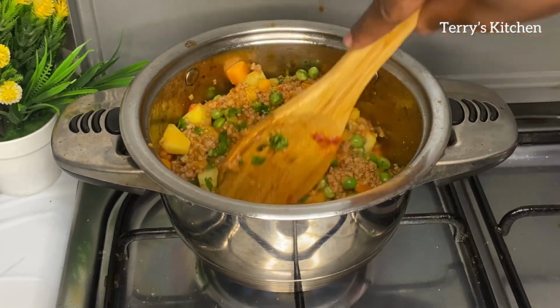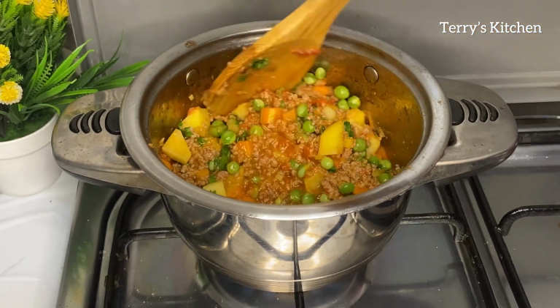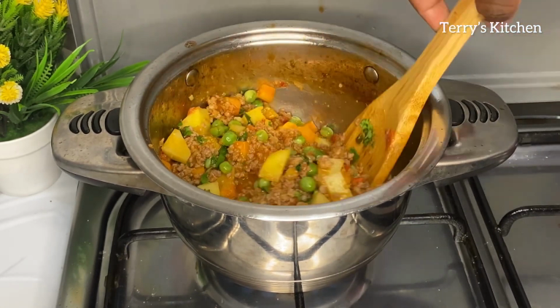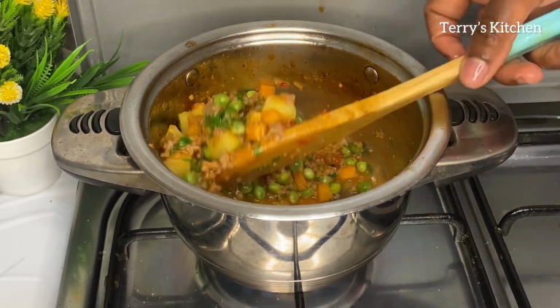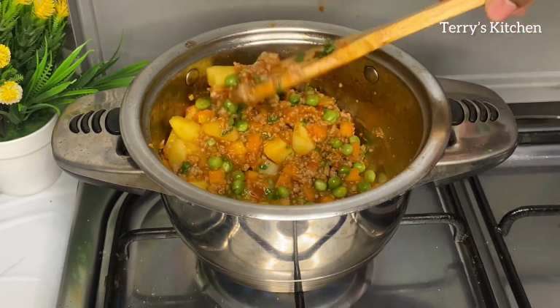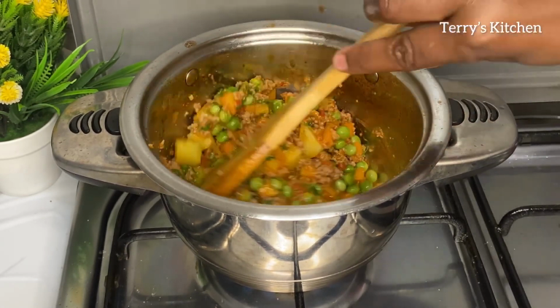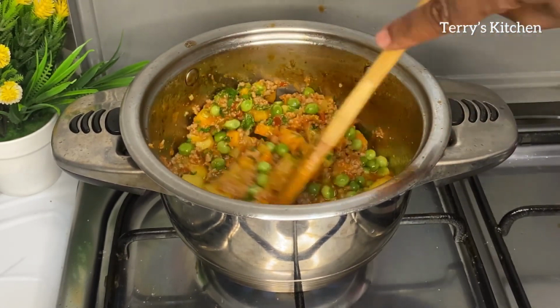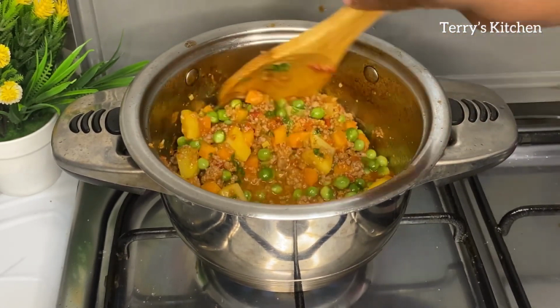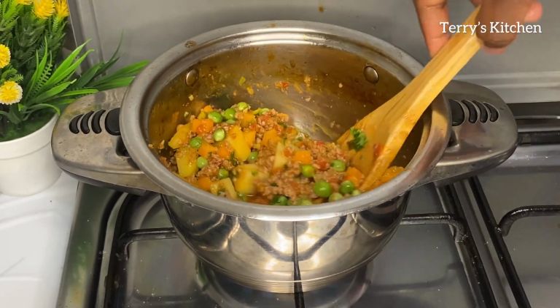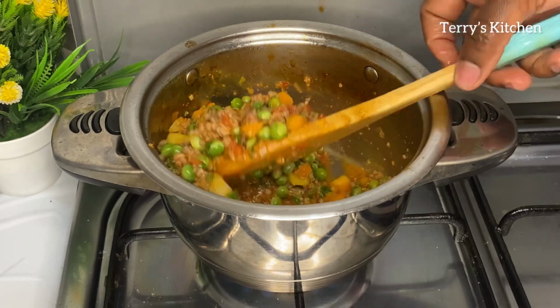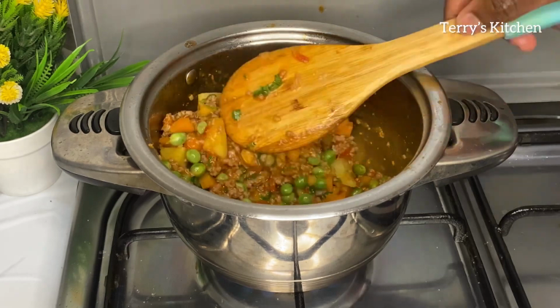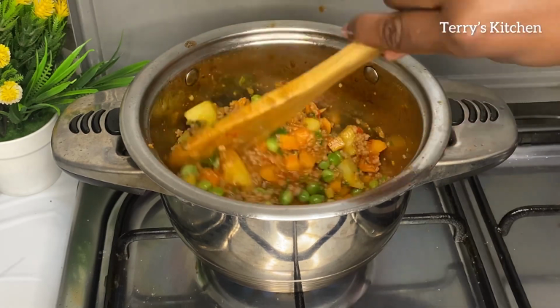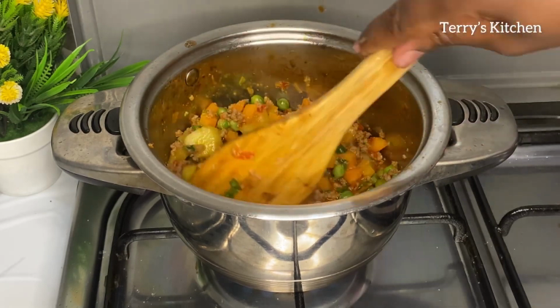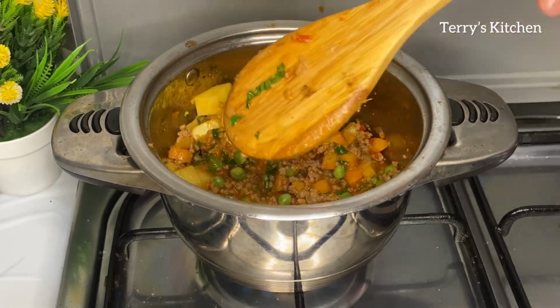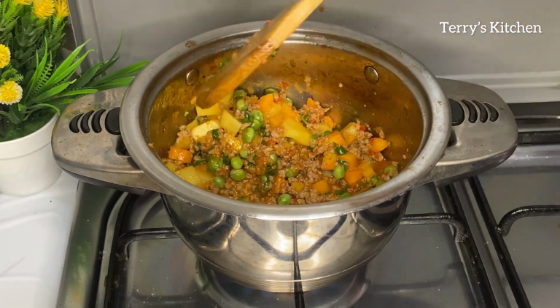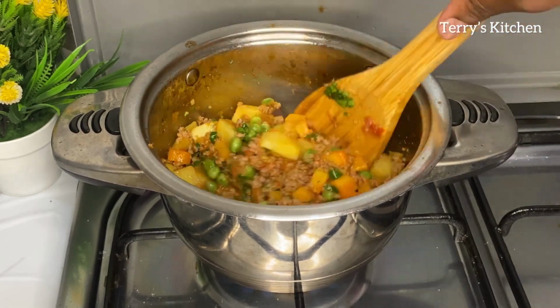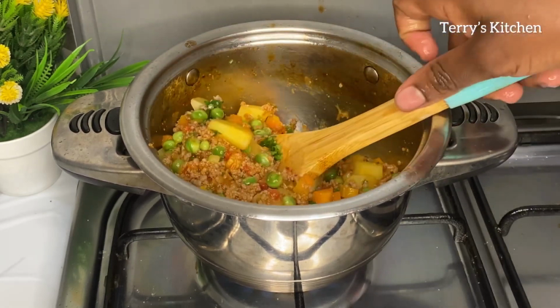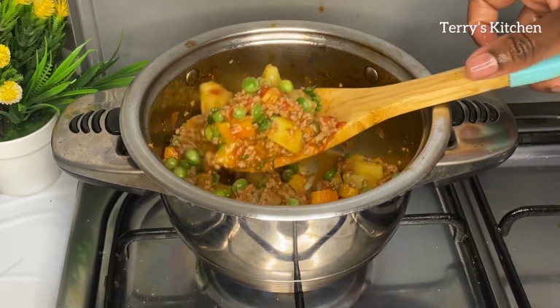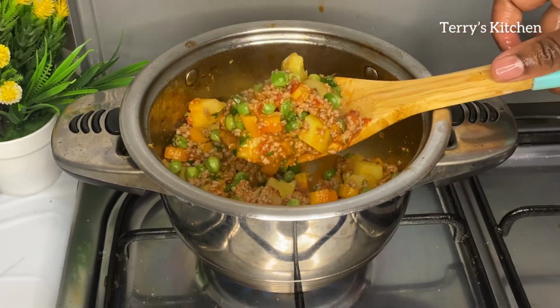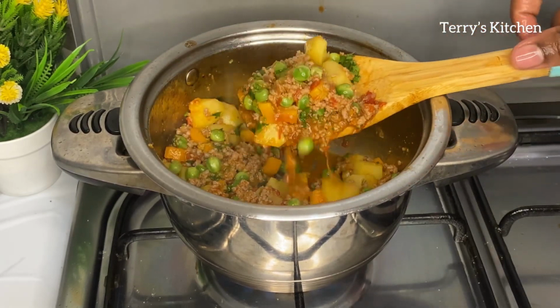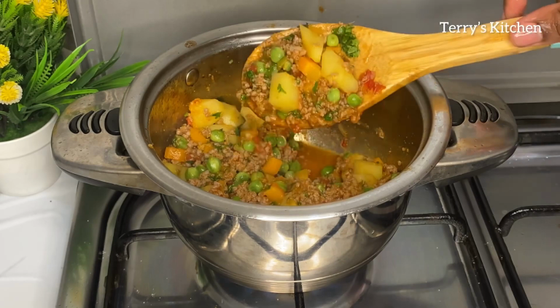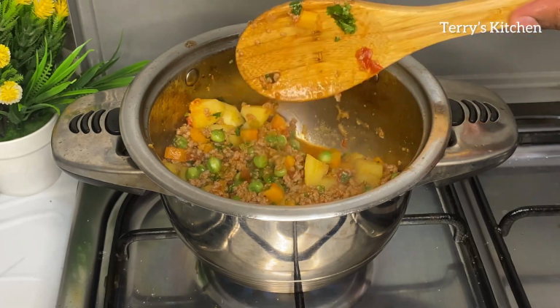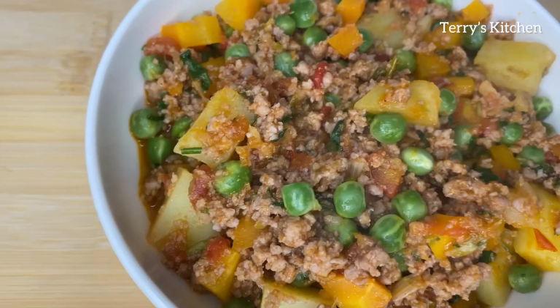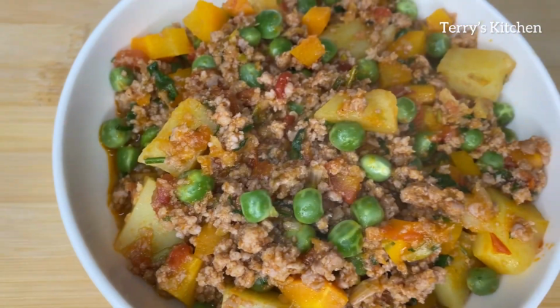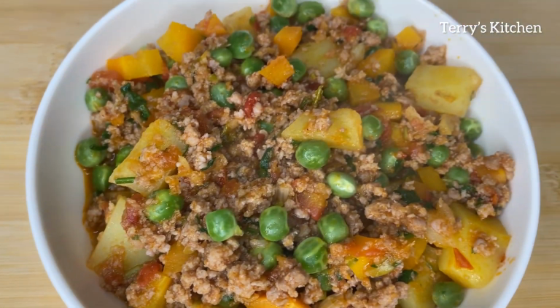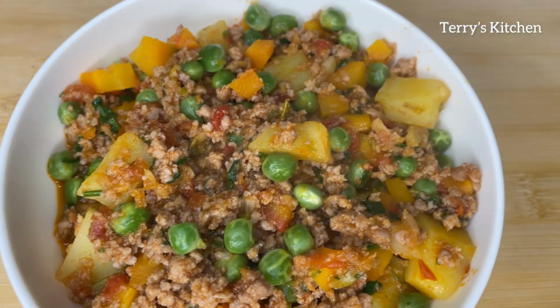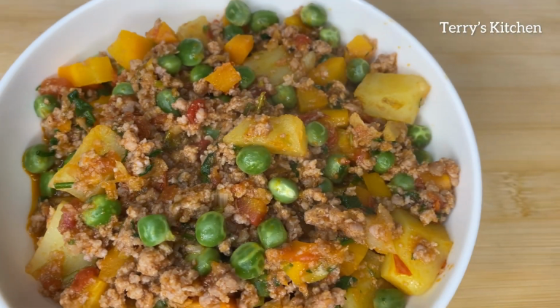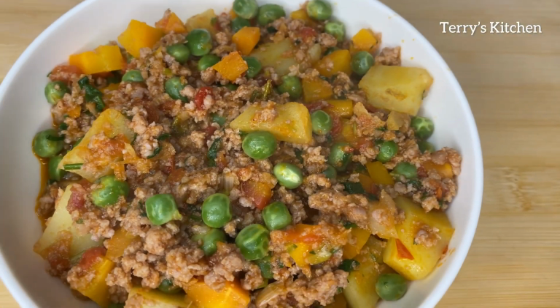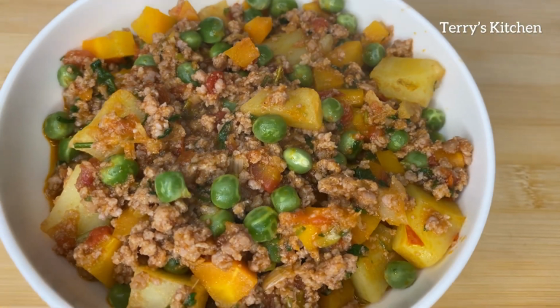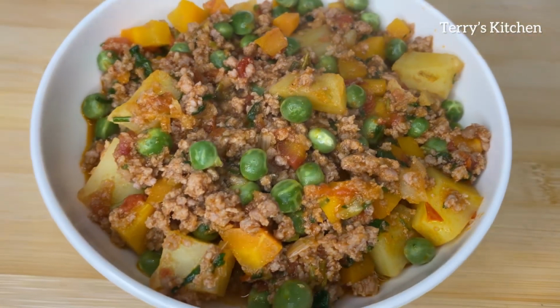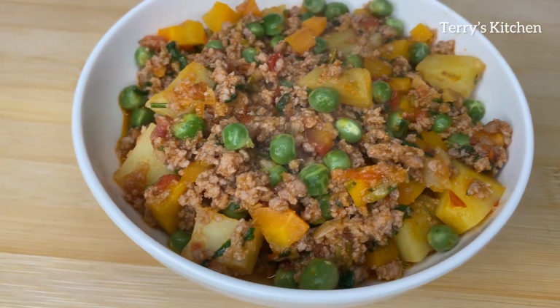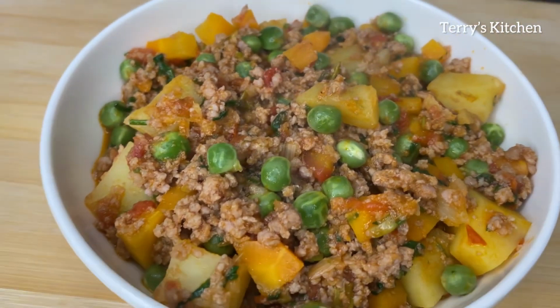And your ground beef with potatoes will be ready to be served. Thank you so much for watching this video and I'm sure you'll give it a try. Kindly don't forget to give me a like, comment and share with others so that they can learn this recipe.